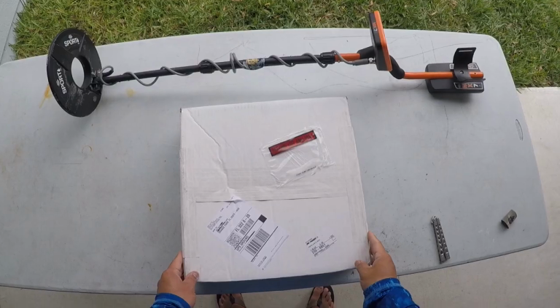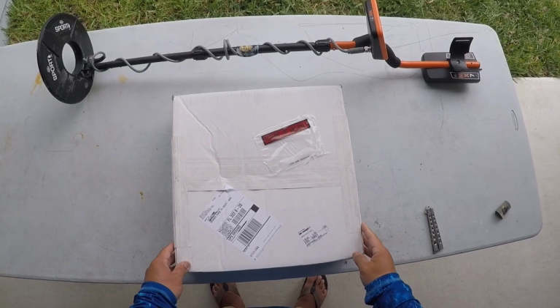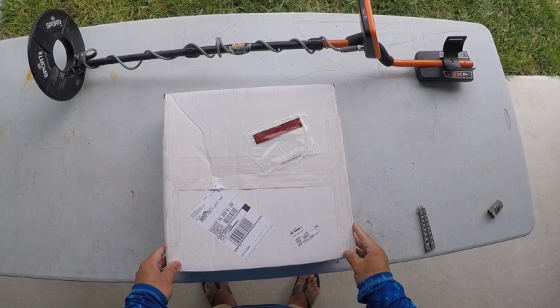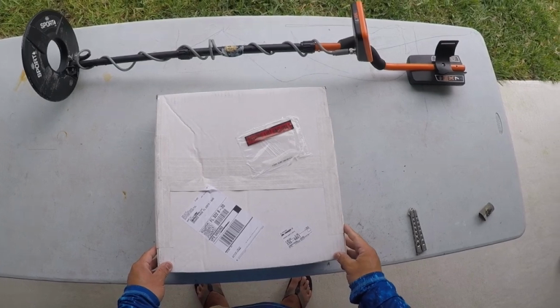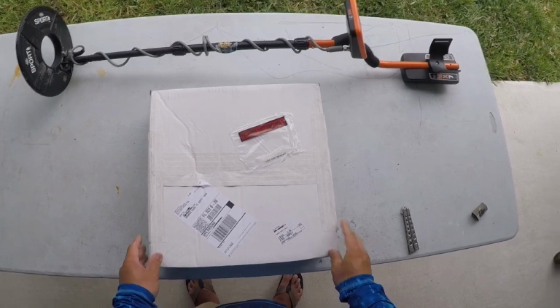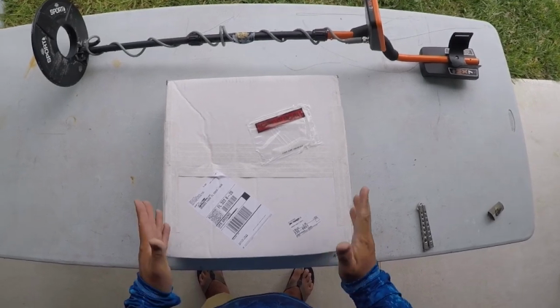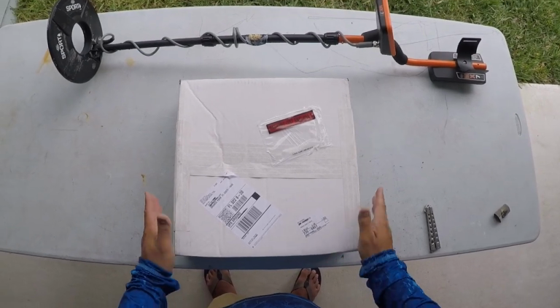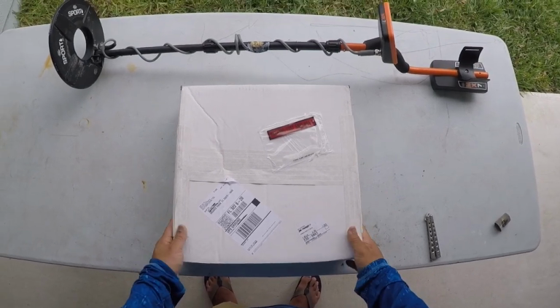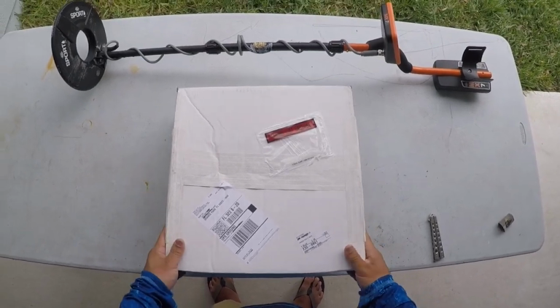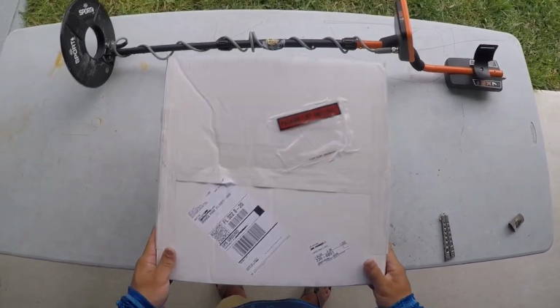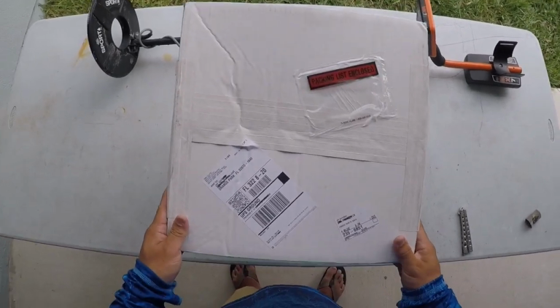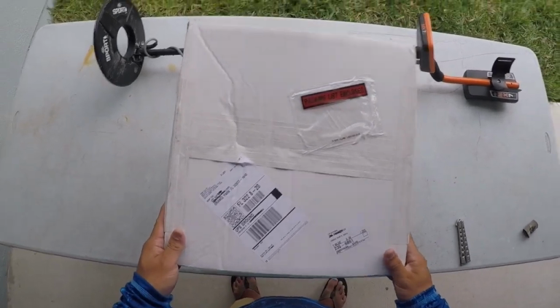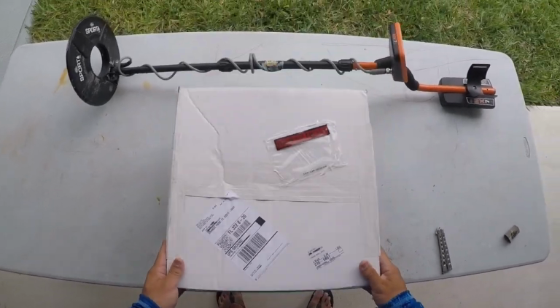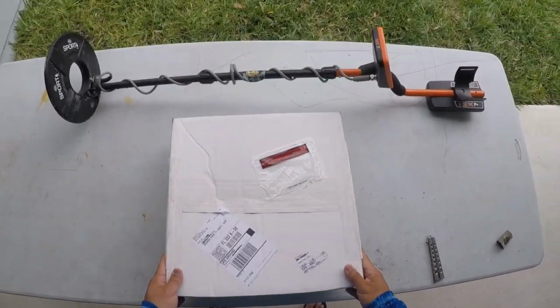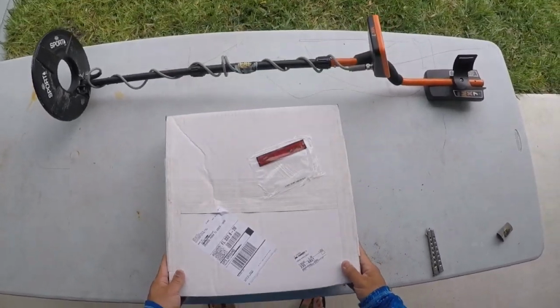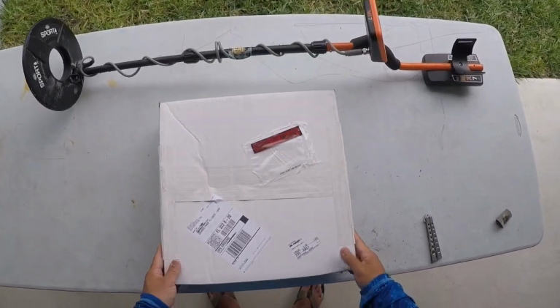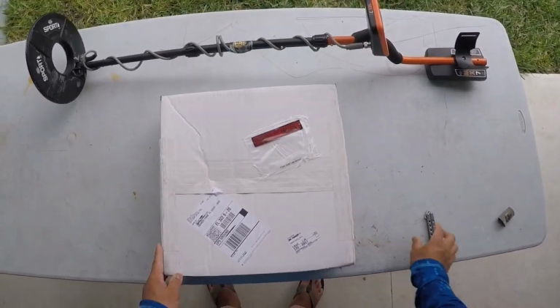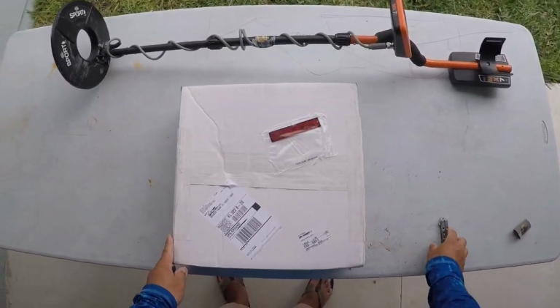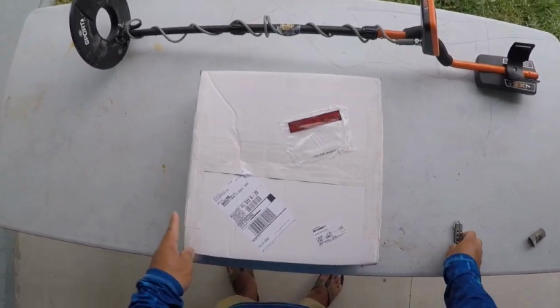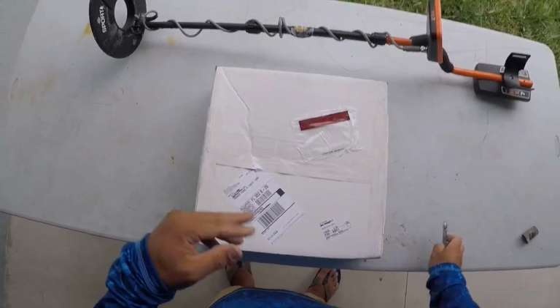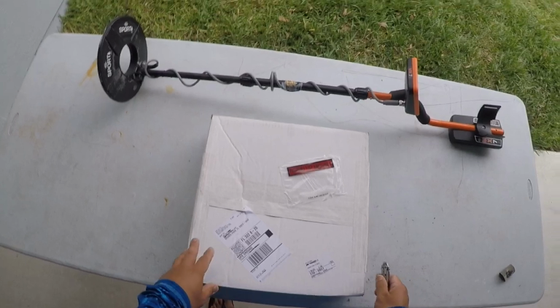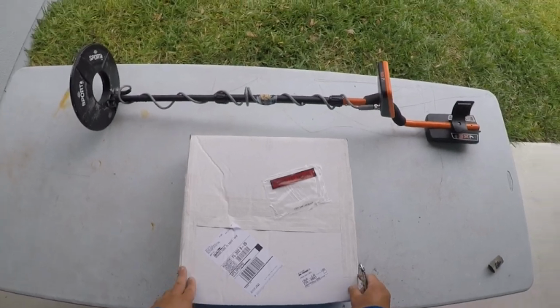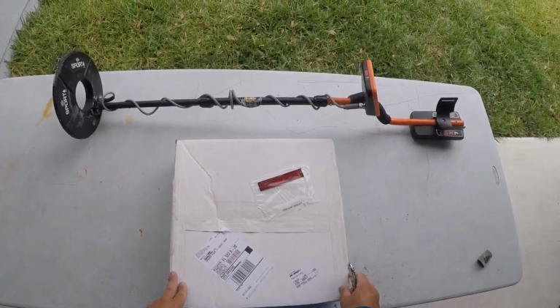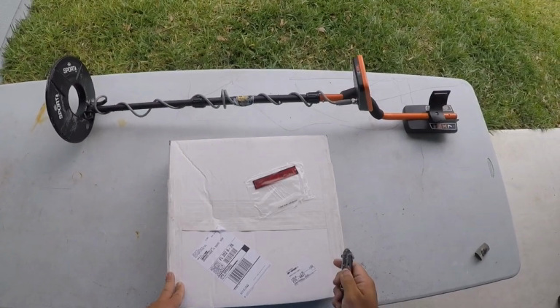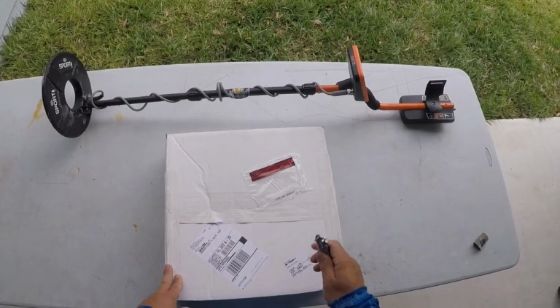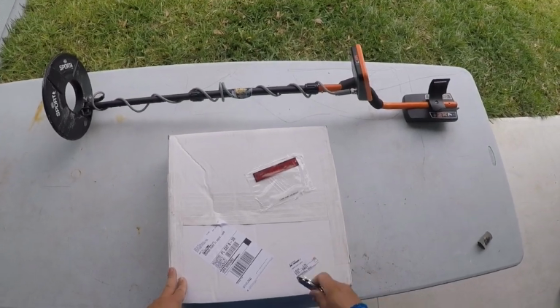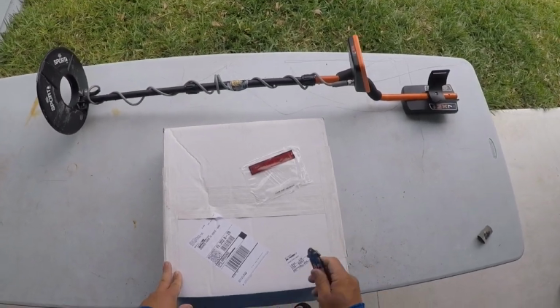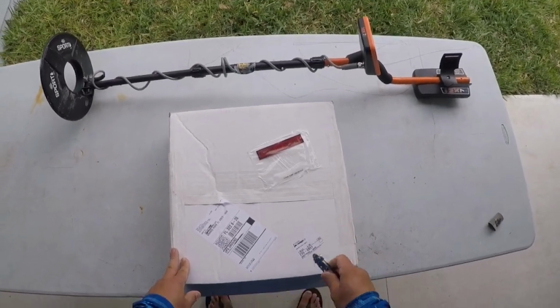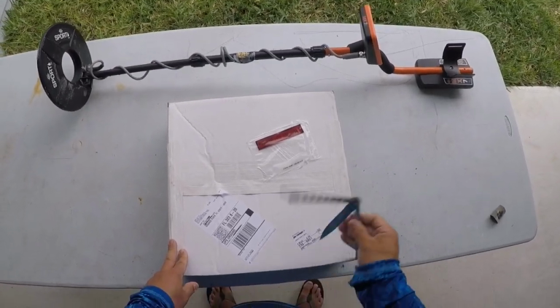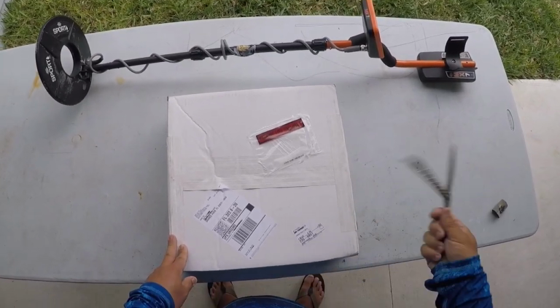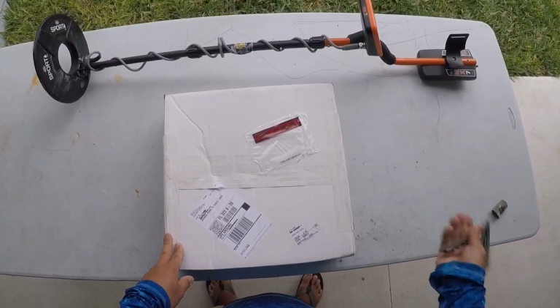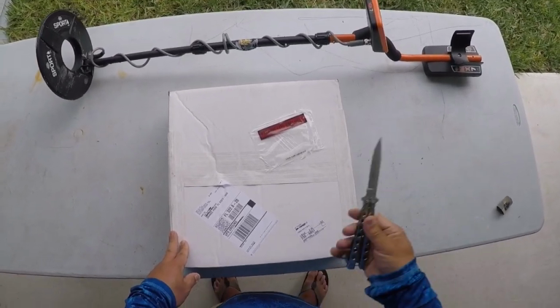I got a package today and it's from White's Electronics. I think I know what it is, but there's only one way to find out. Let's go open it up.